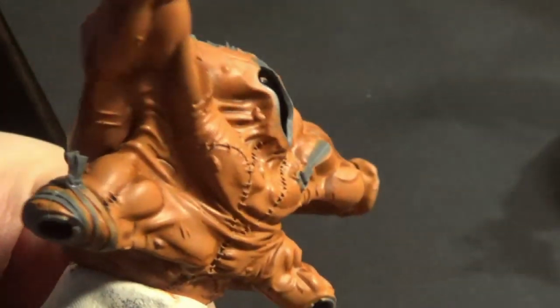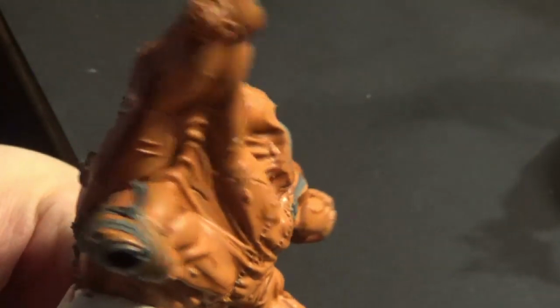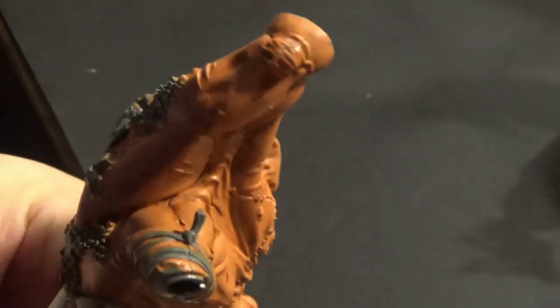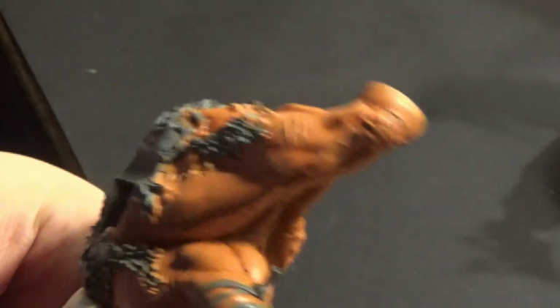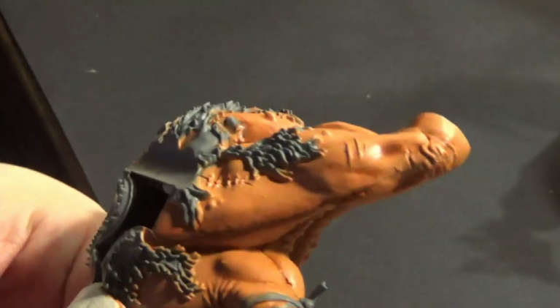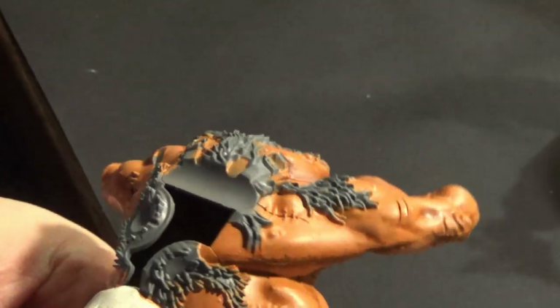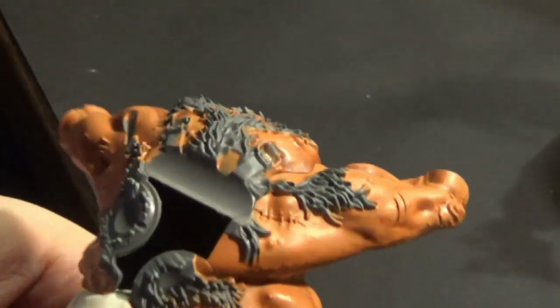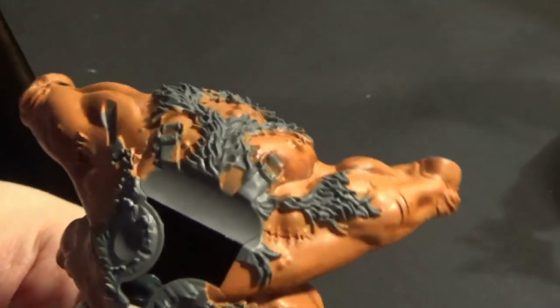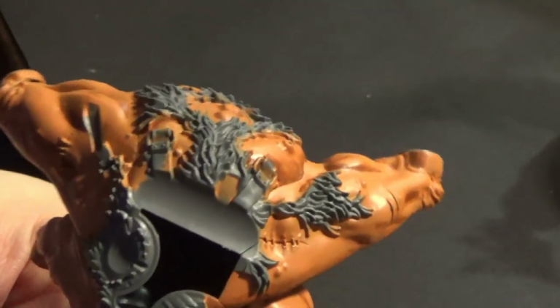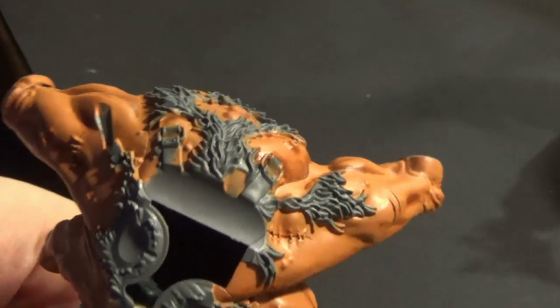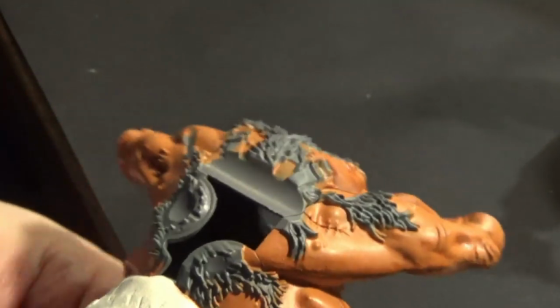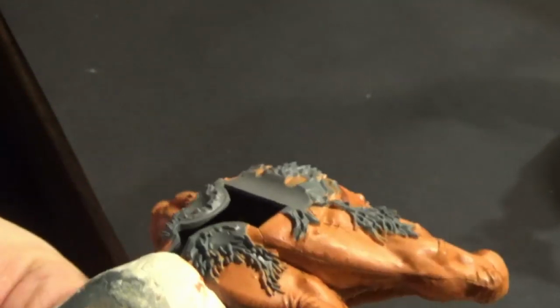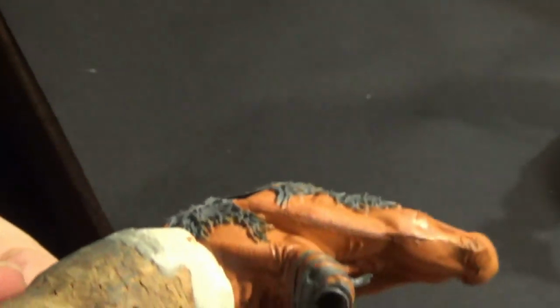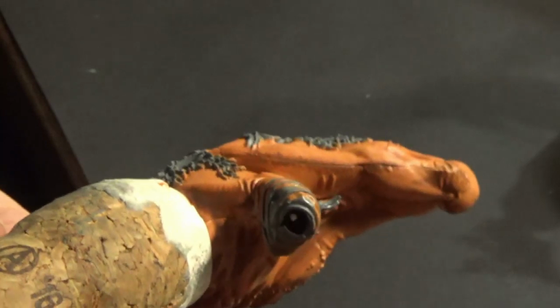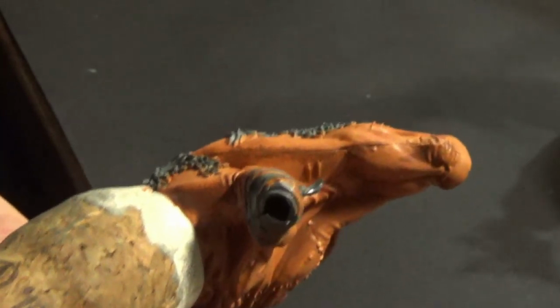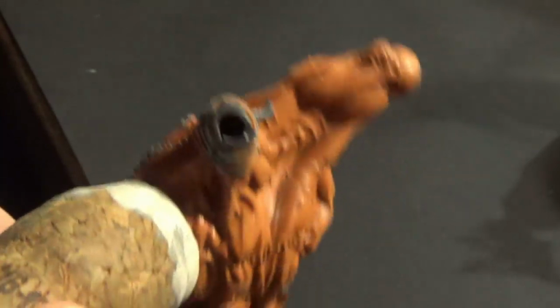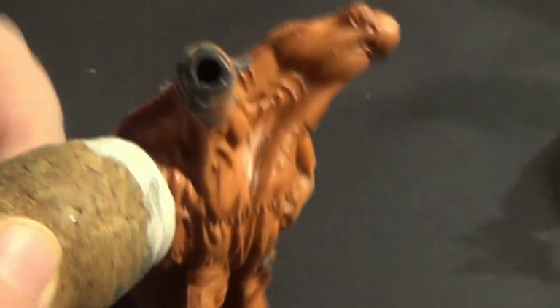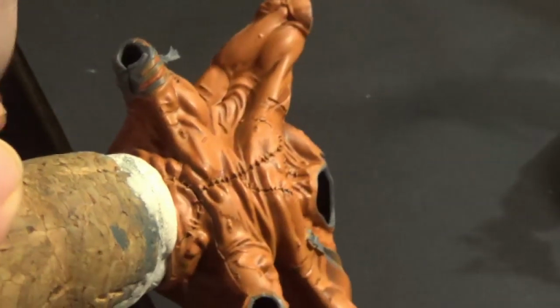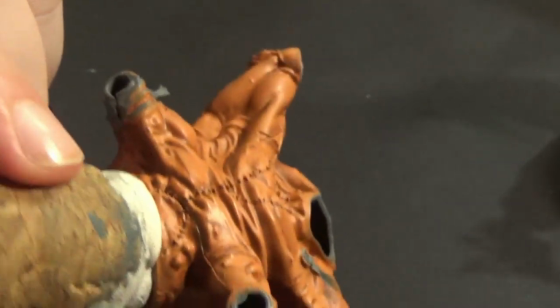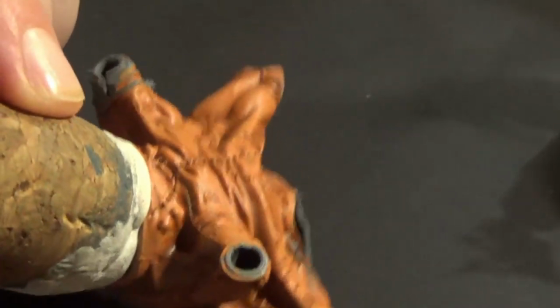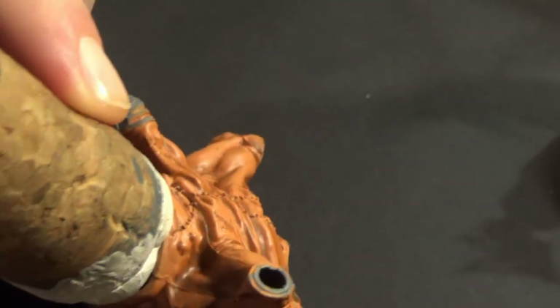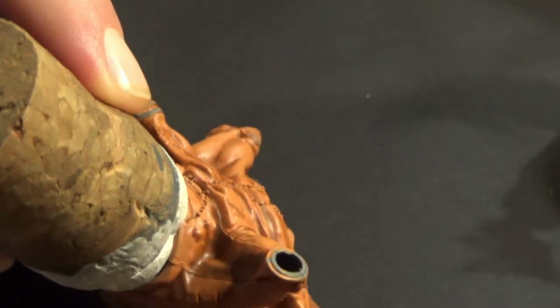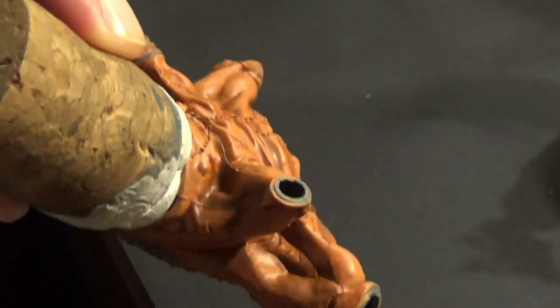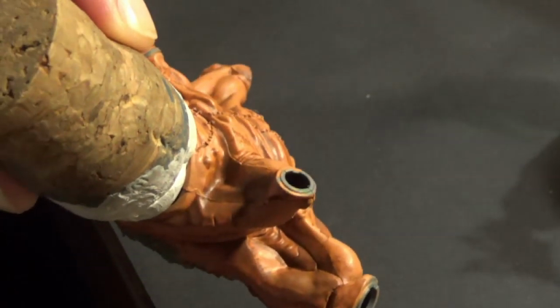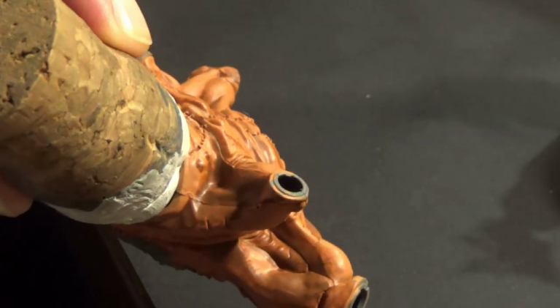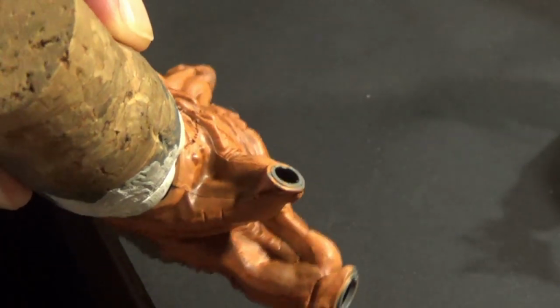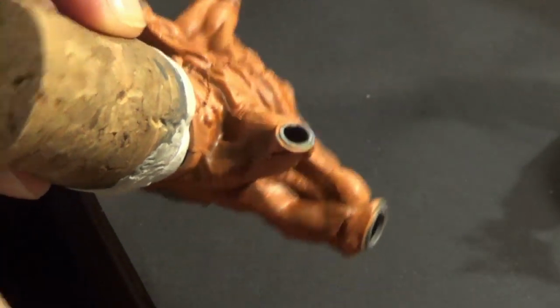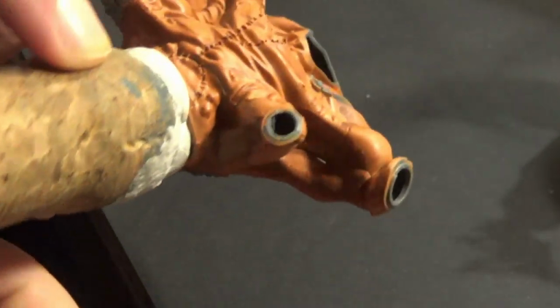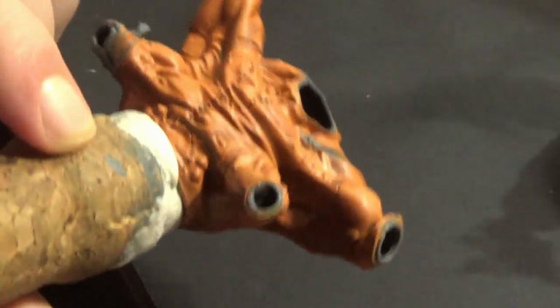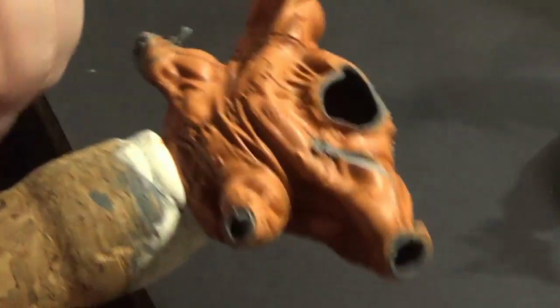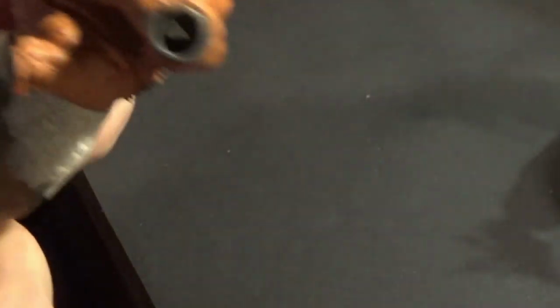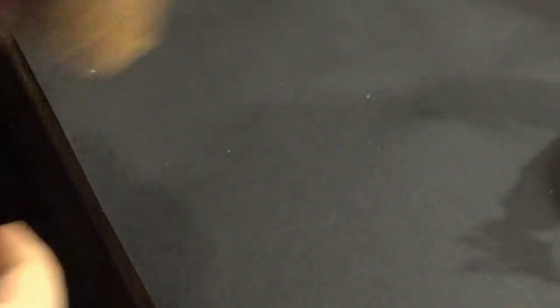I'll assemble all the miniature parts after painting it — quite obvious considering all the micro details this miniature has, especially the tanks on its back, which are such a mess.